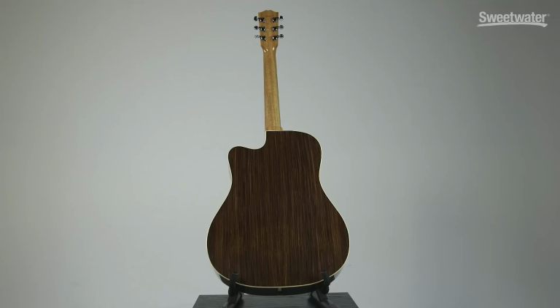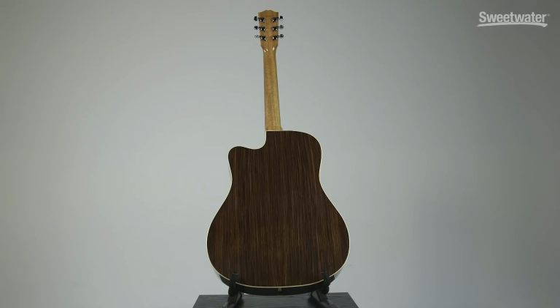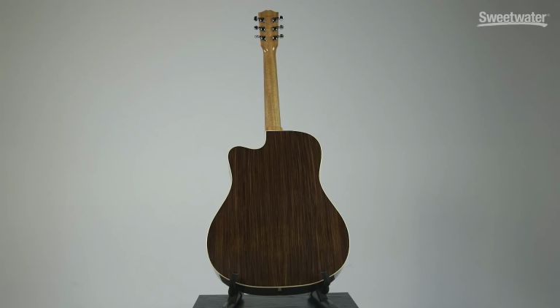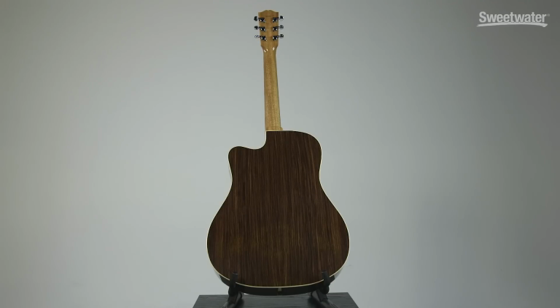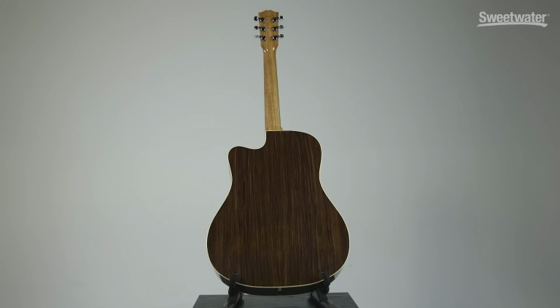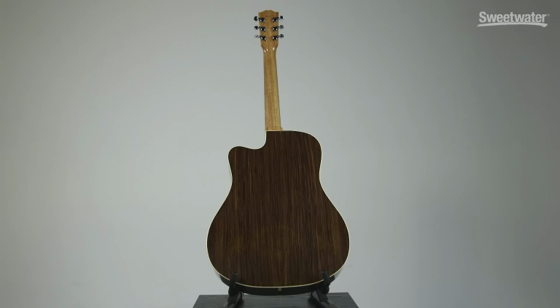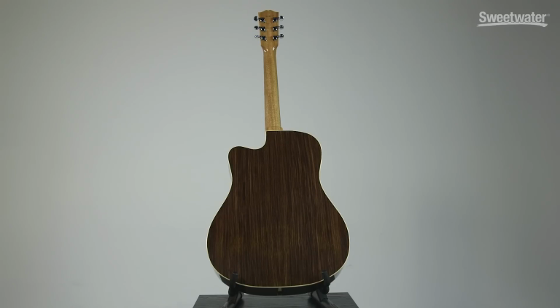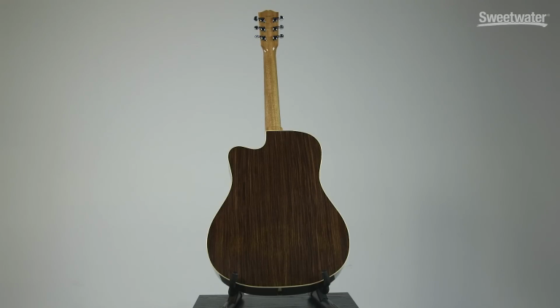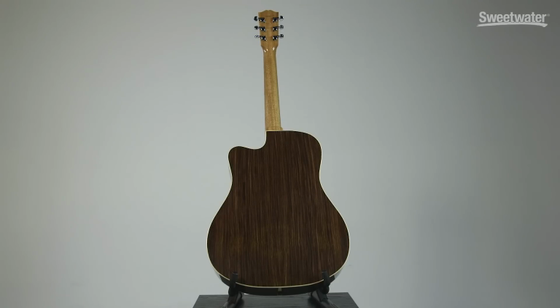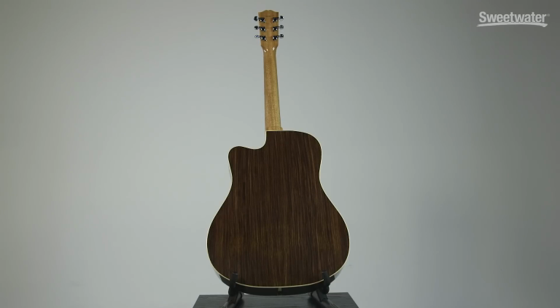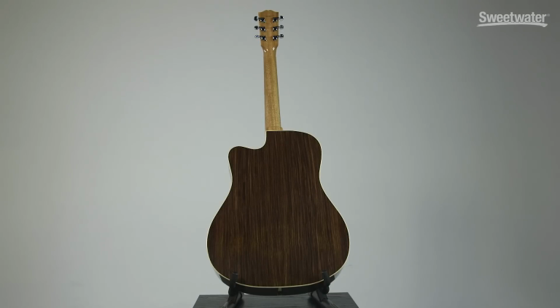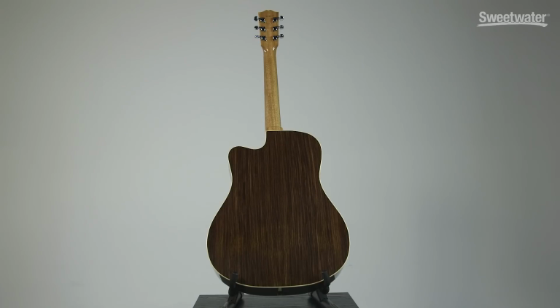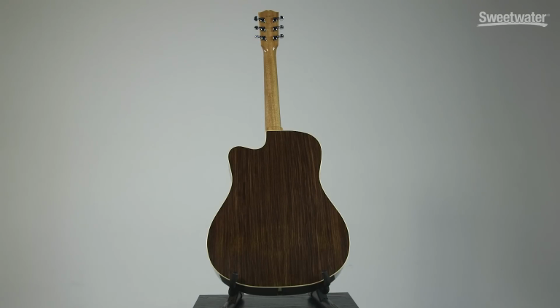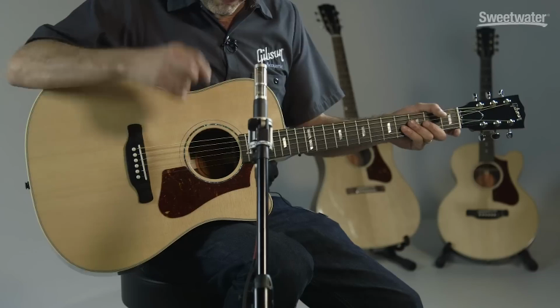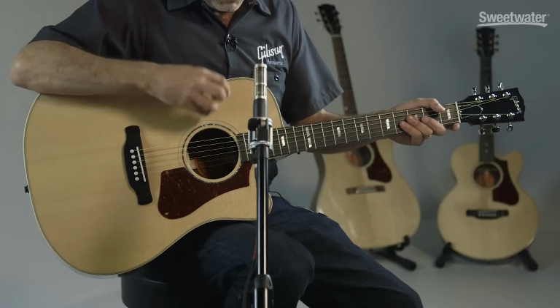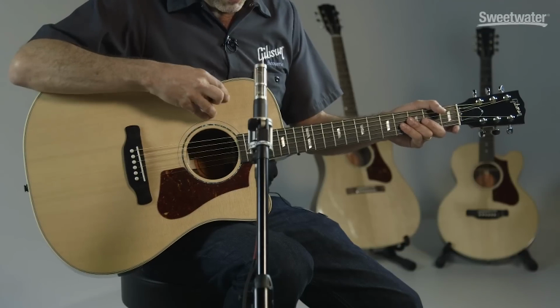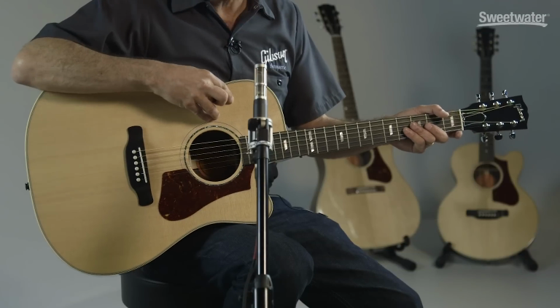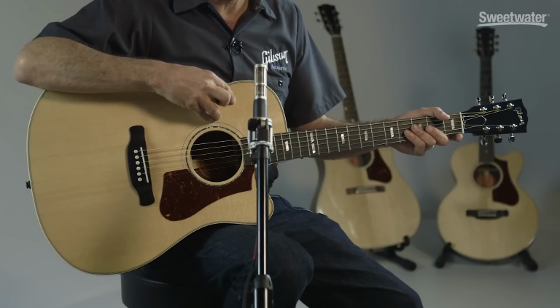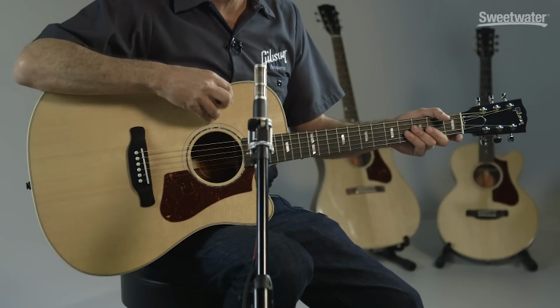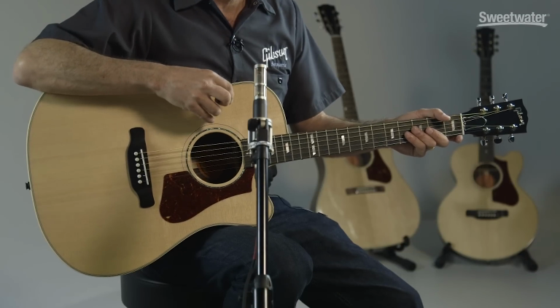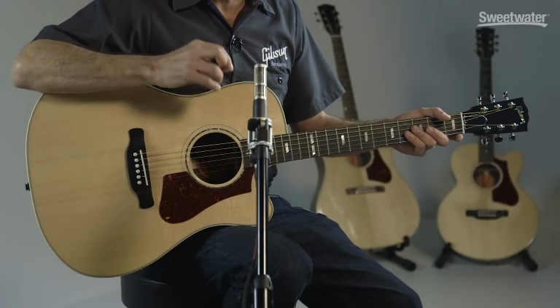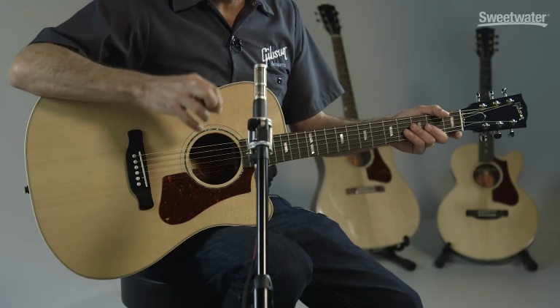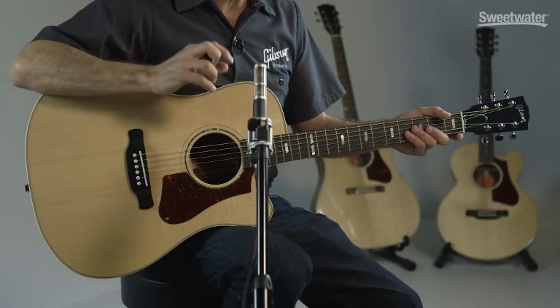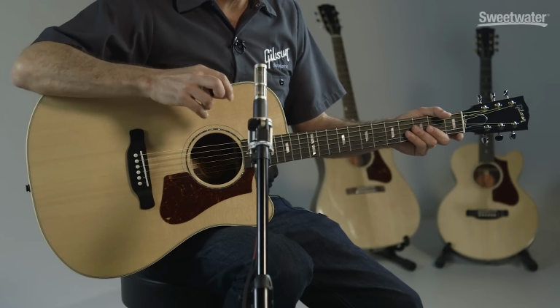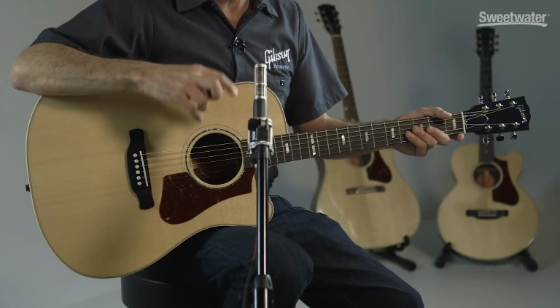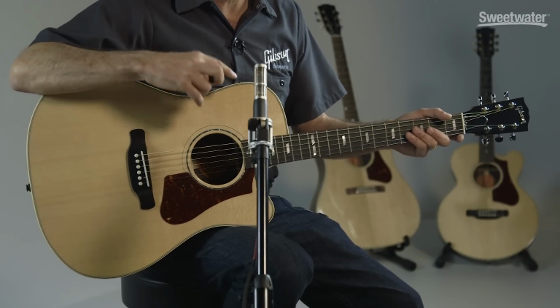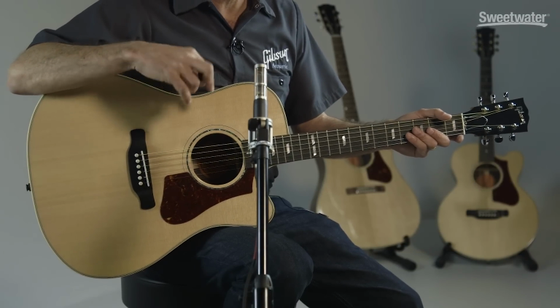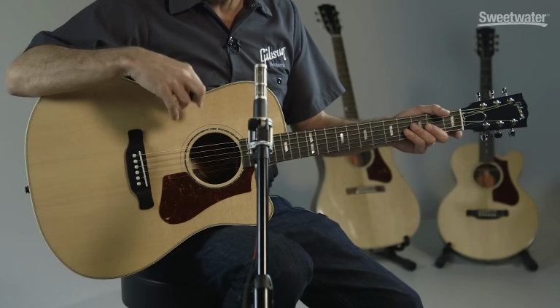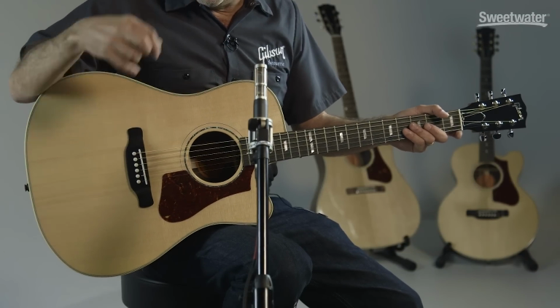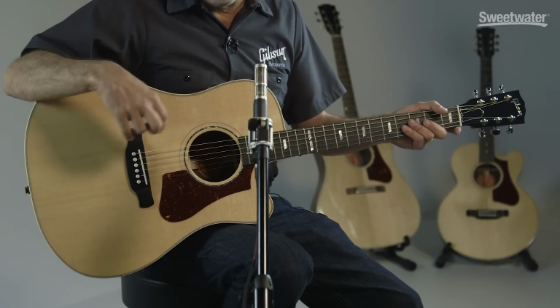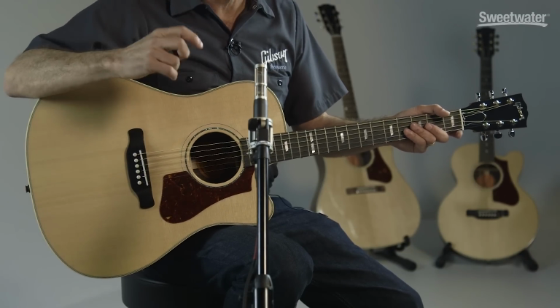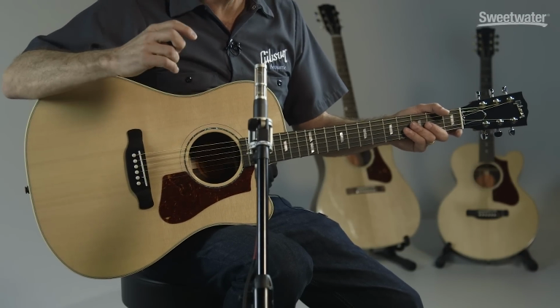This guitar features a rosewood back and sides, mahogany neck, Sitka spruce top, and a dense easy-to-play Richlight fingerboard and Richlight bridge.